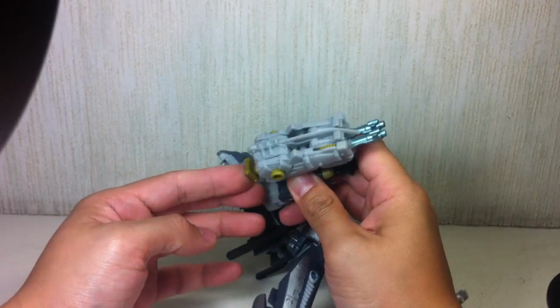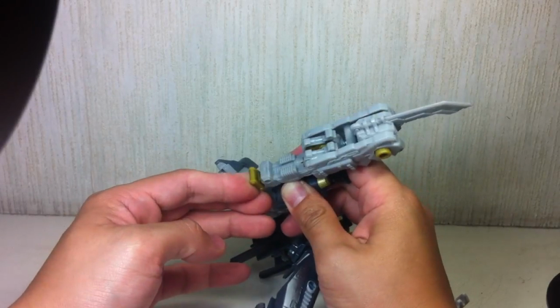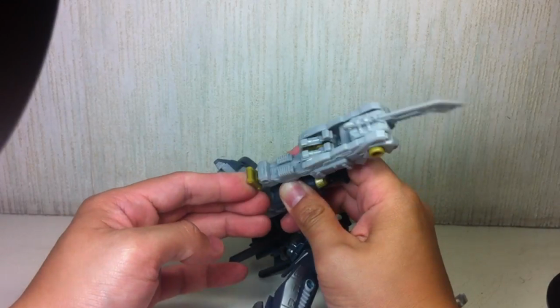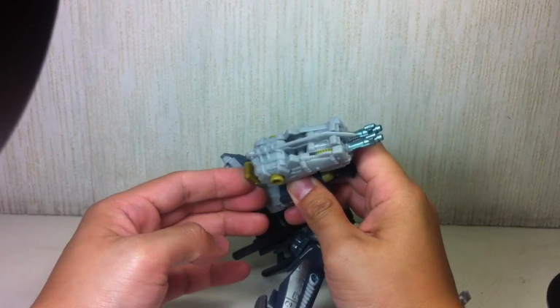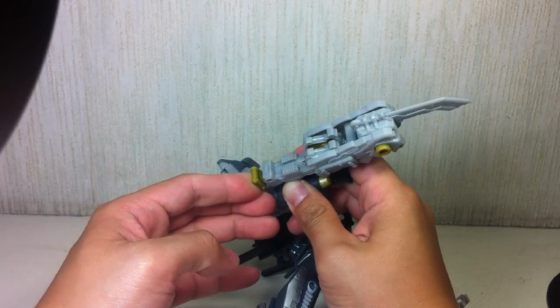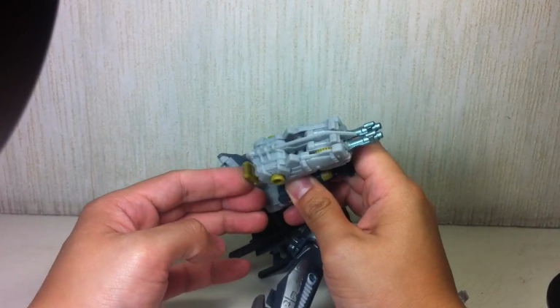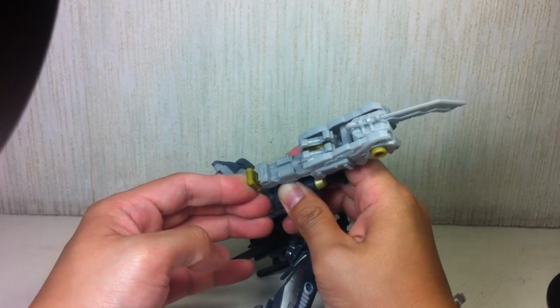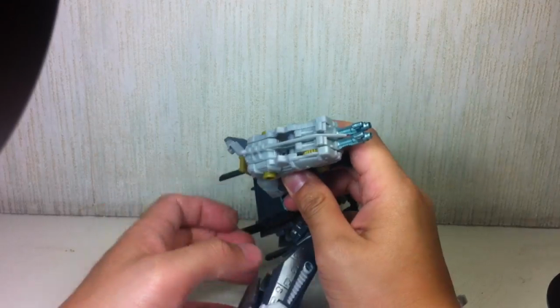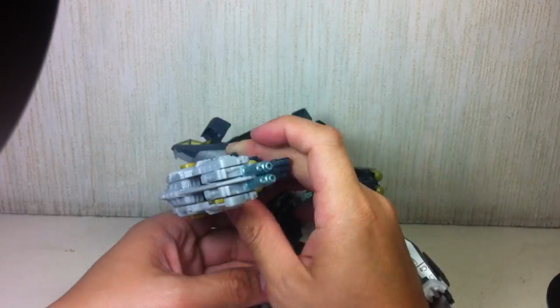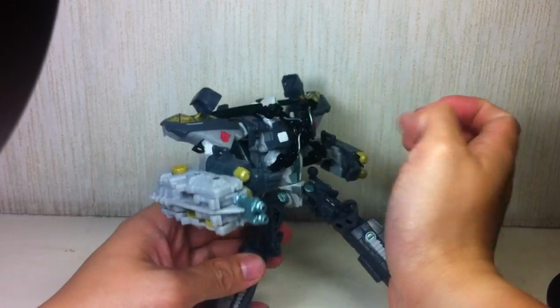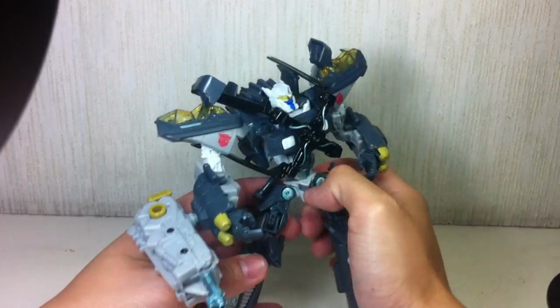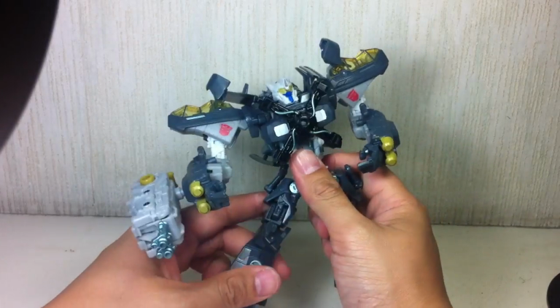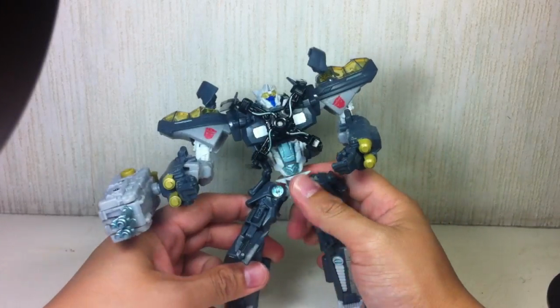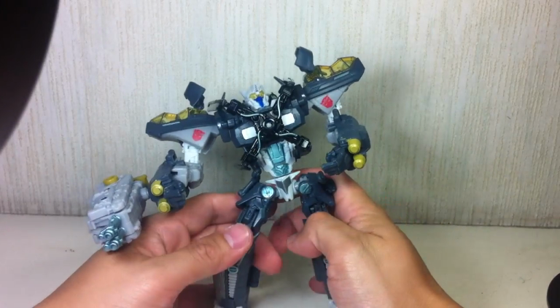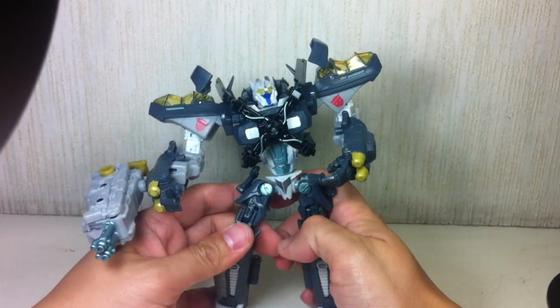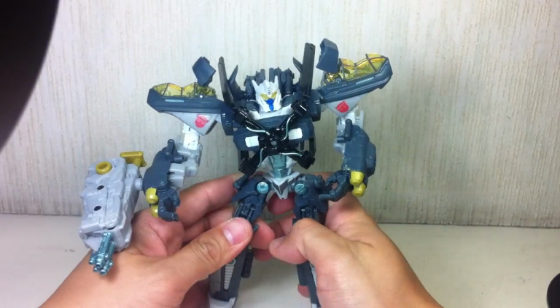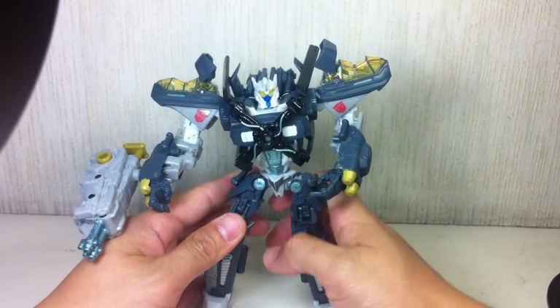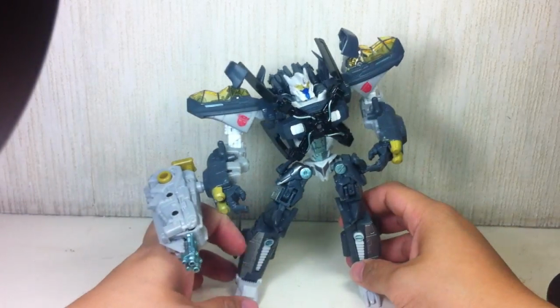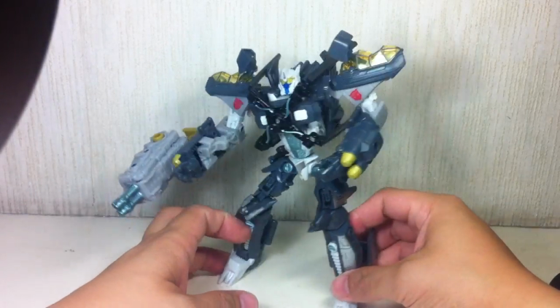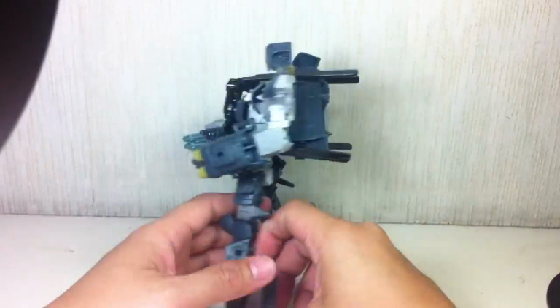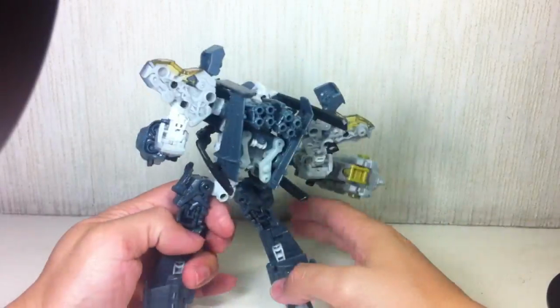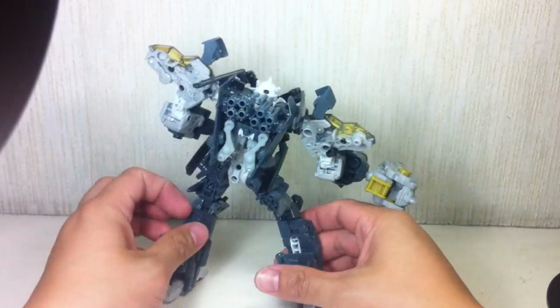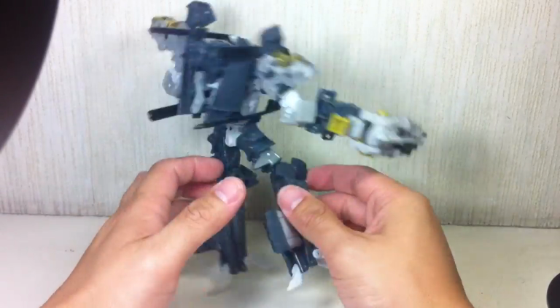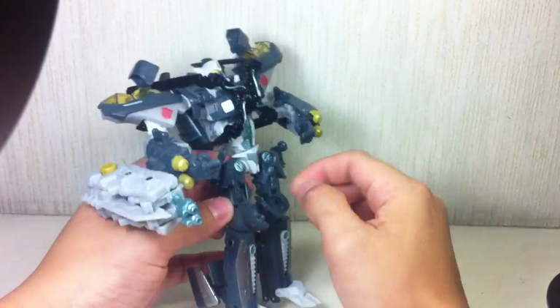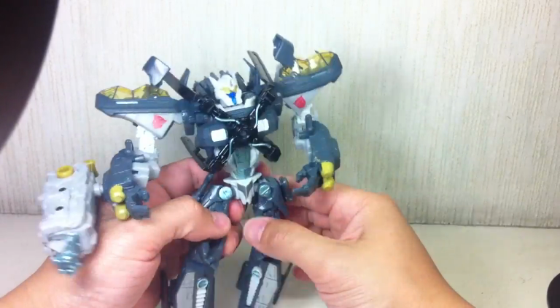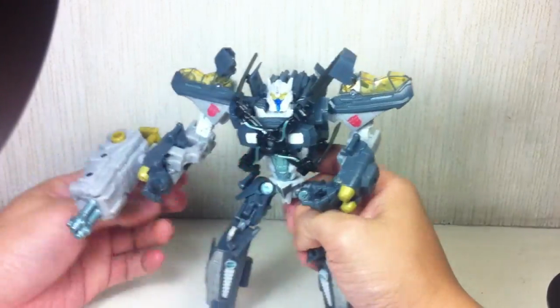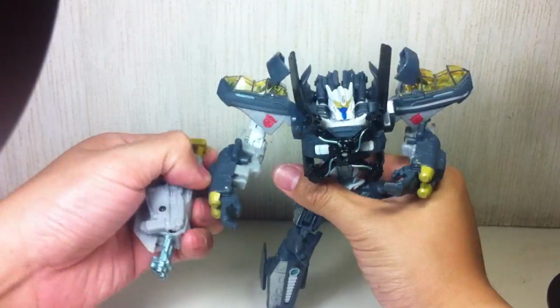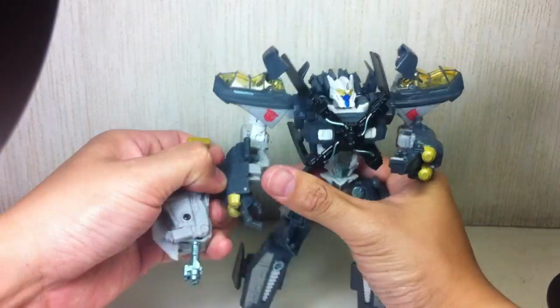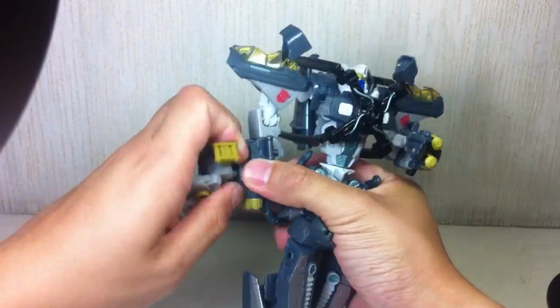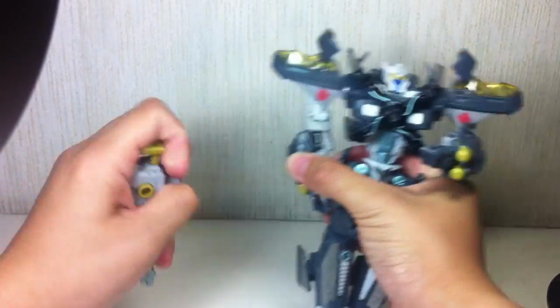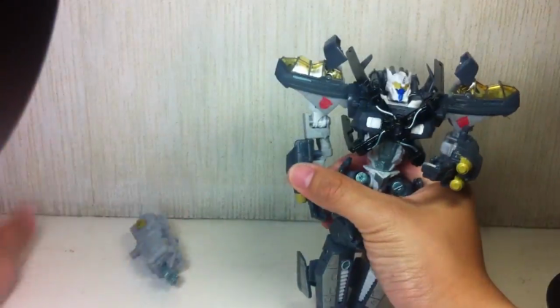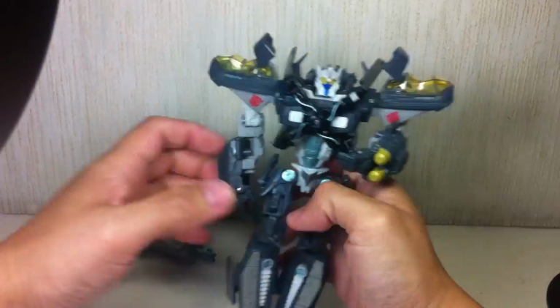I love these MechTech weapons. I wasn't too impressed with the idea, but they're slowly growing on me. Very, very cool. Let's transform him. First thing you want to do is remove the MechTech weapon.